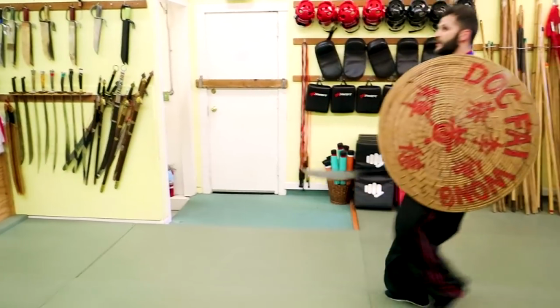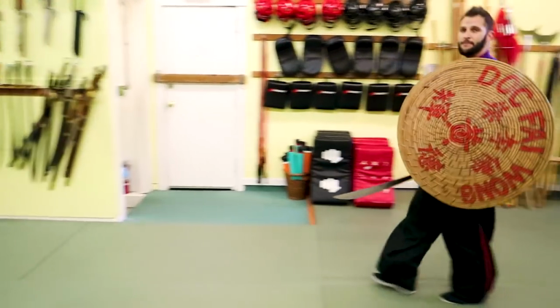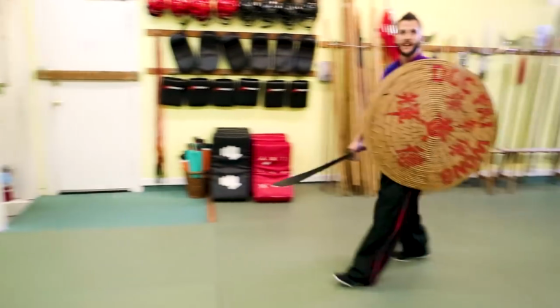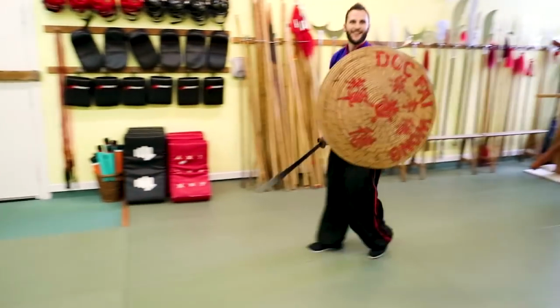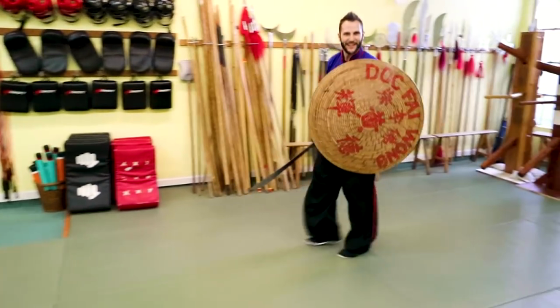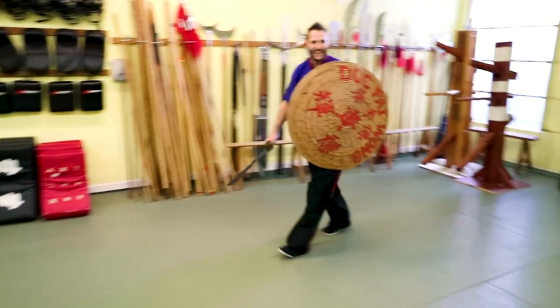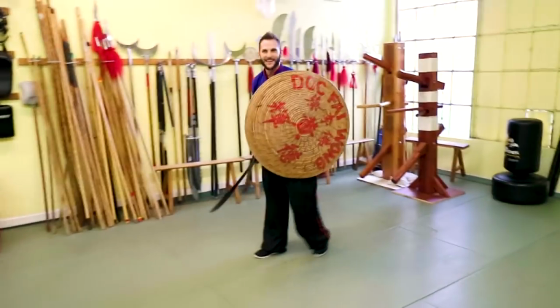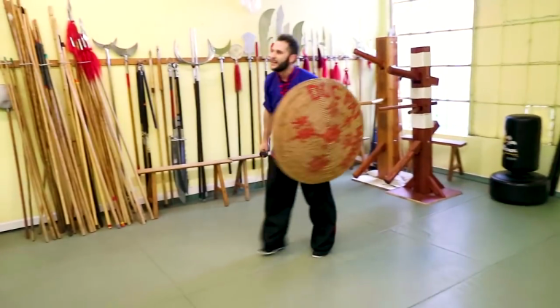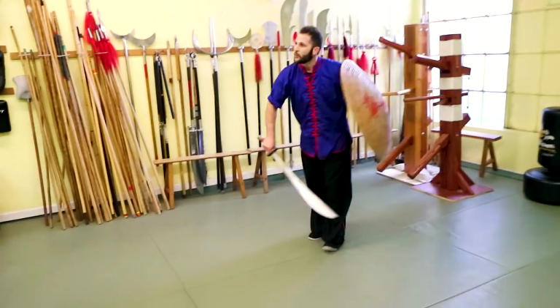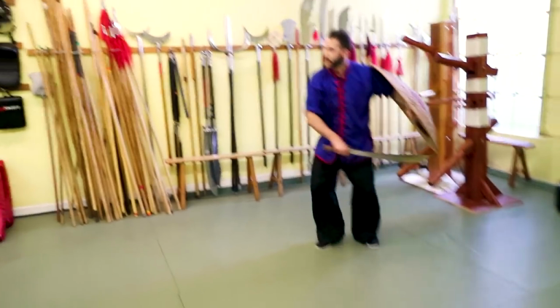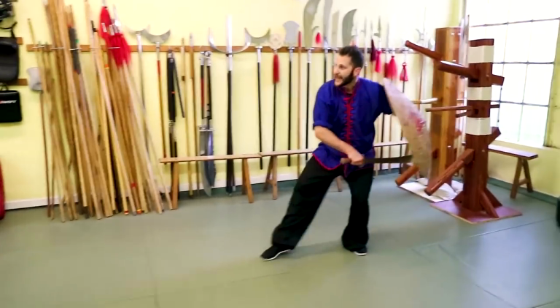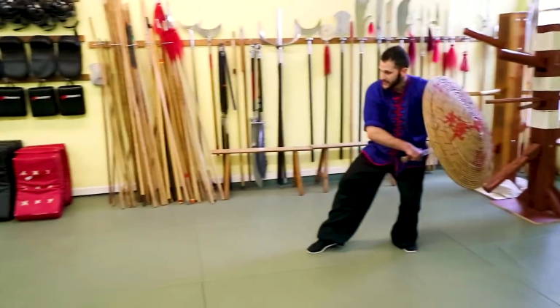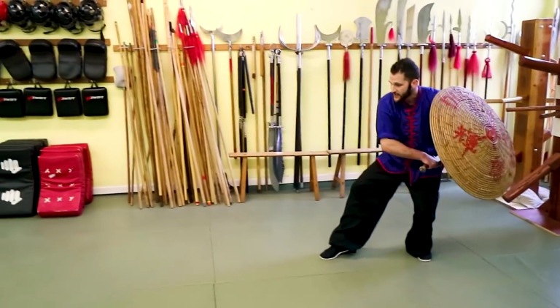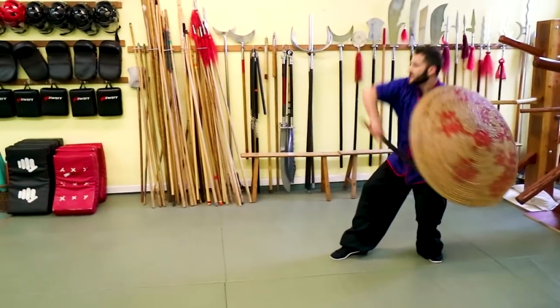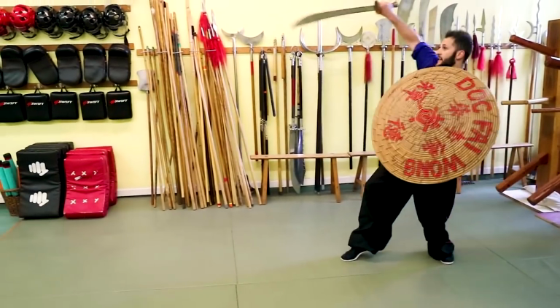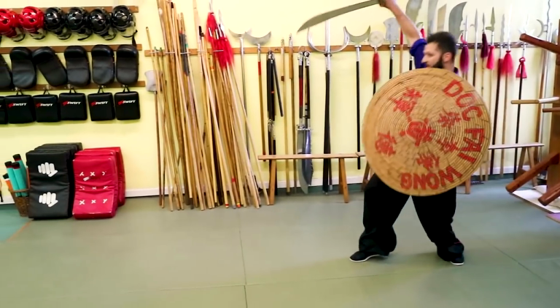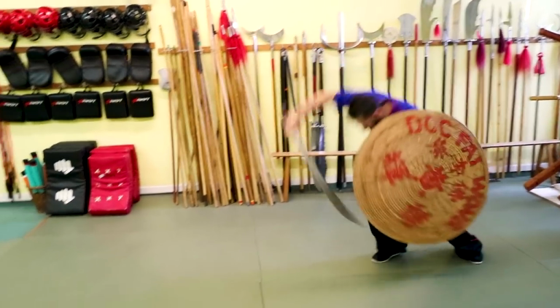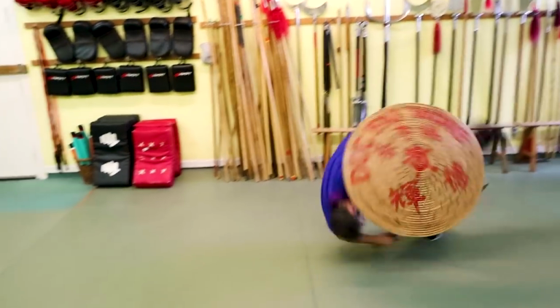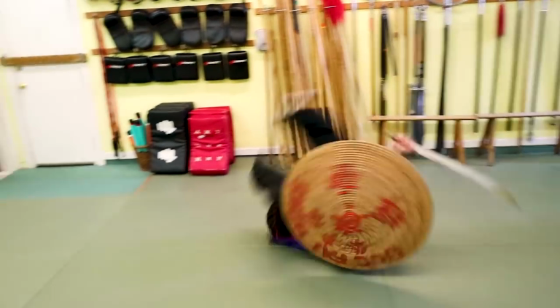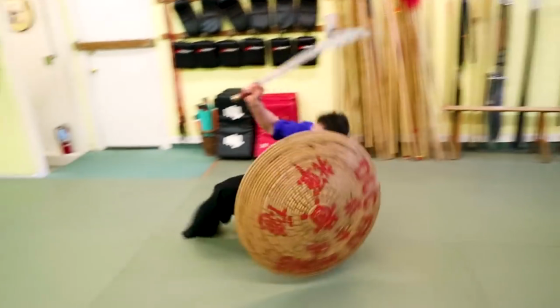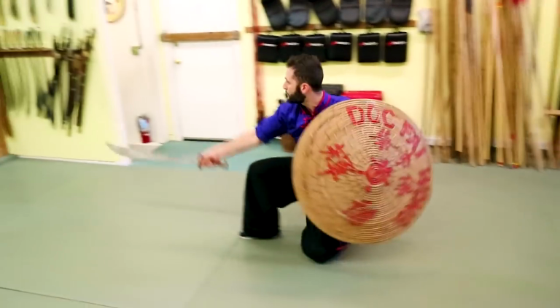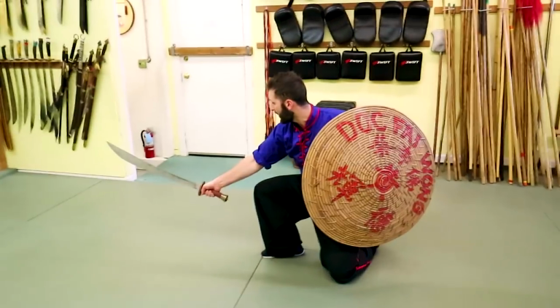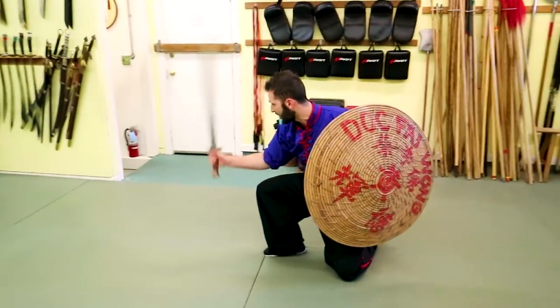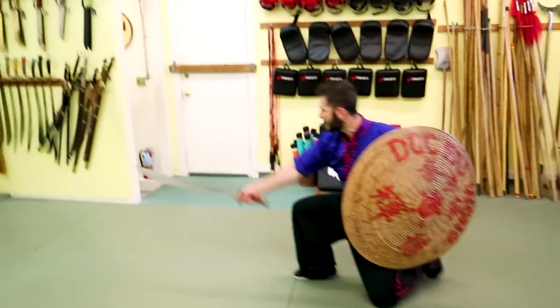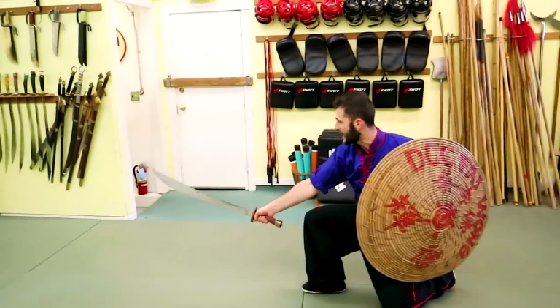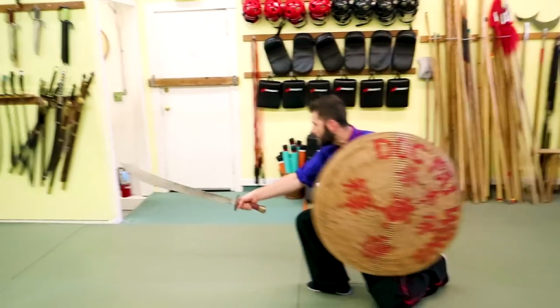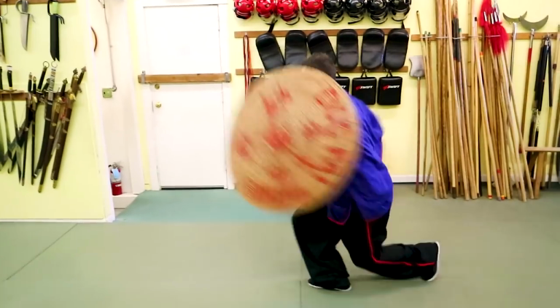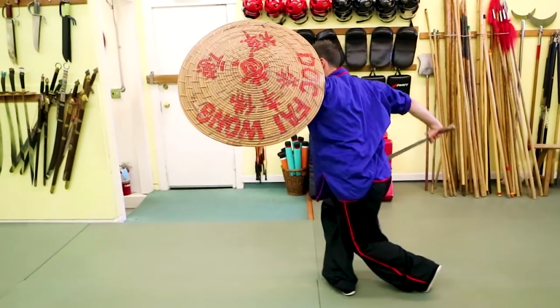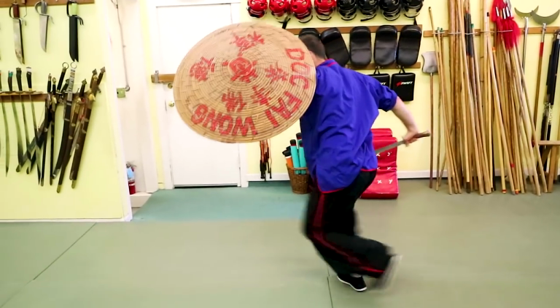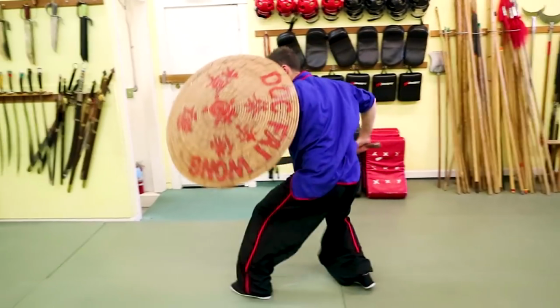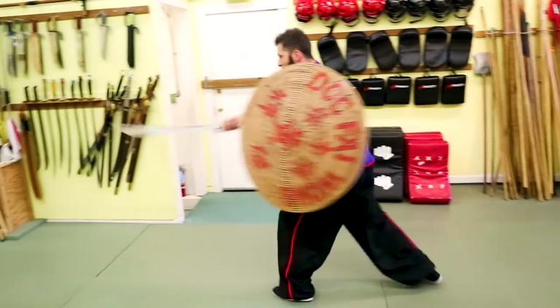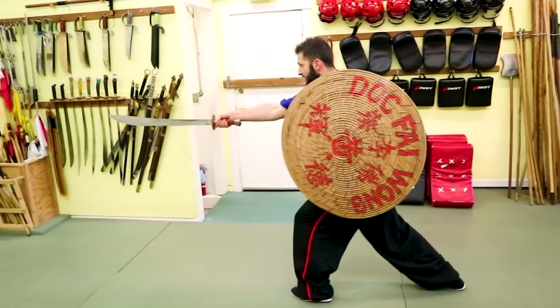Okay, one last time. We're going from that cat stance position: slice up, shoulder roll, hit down, block, and thrust.